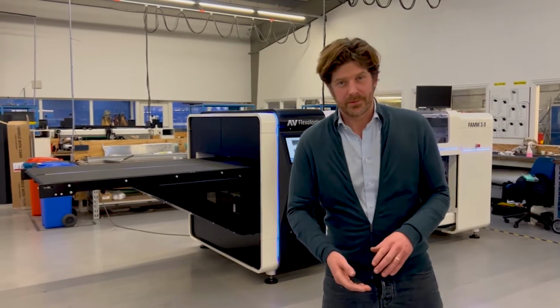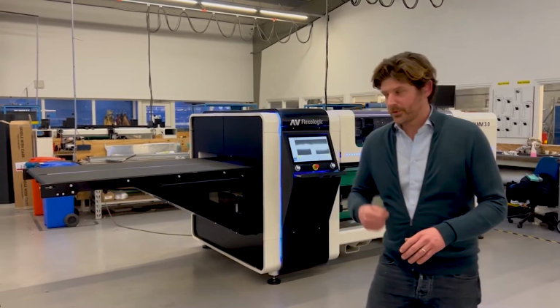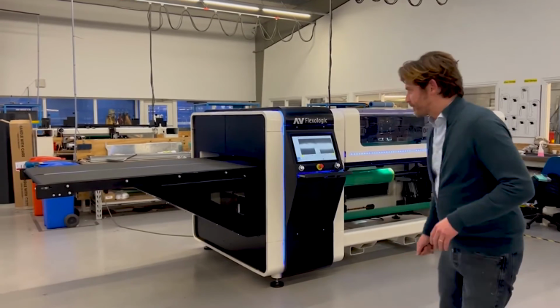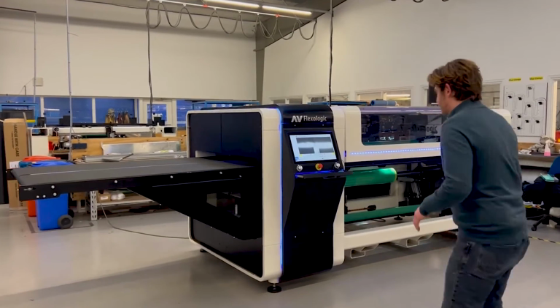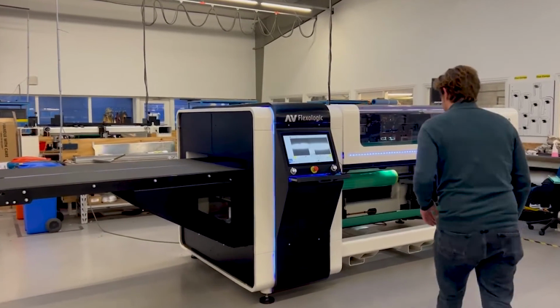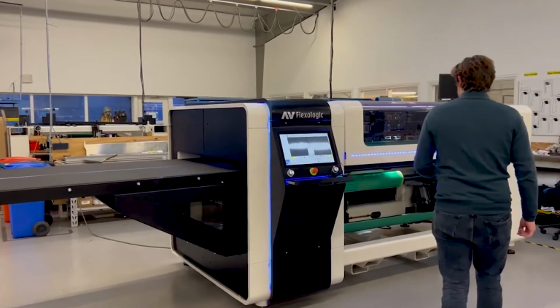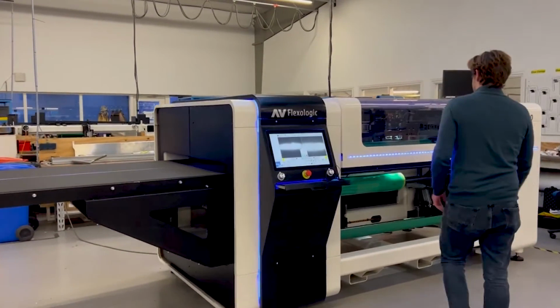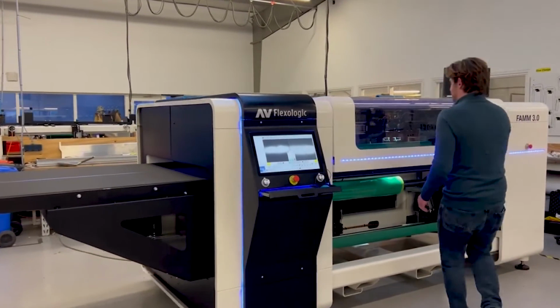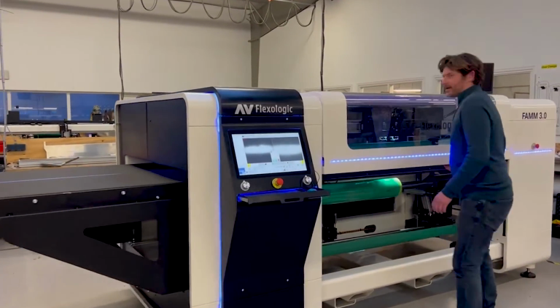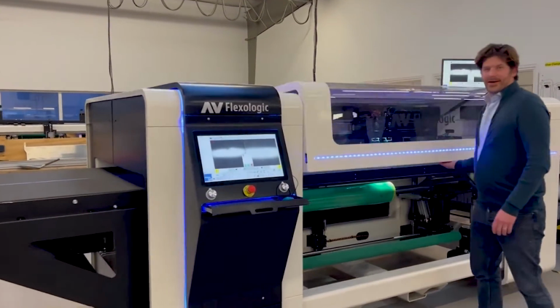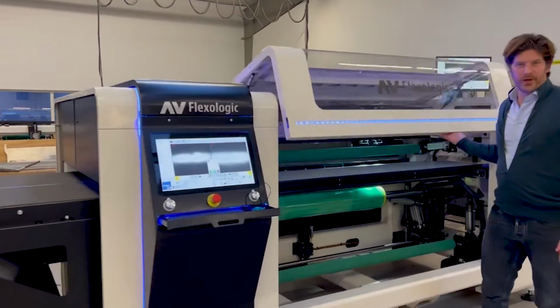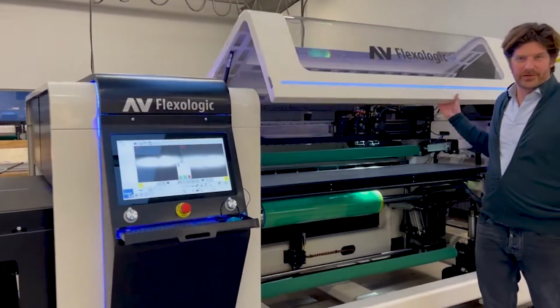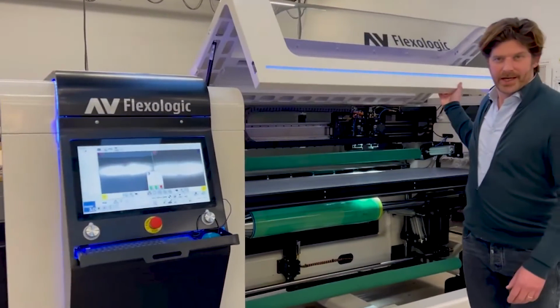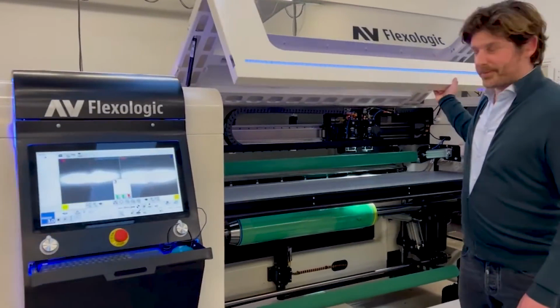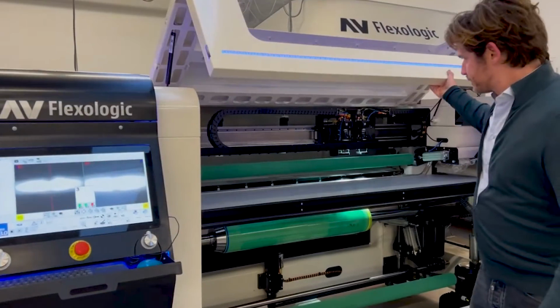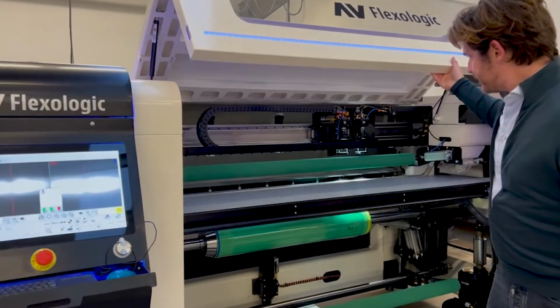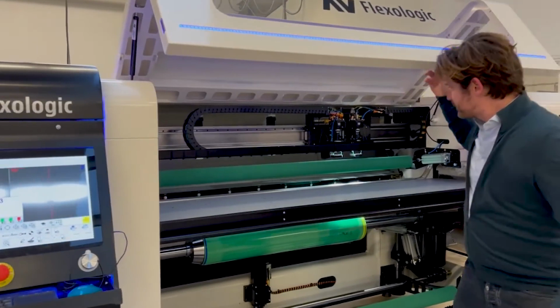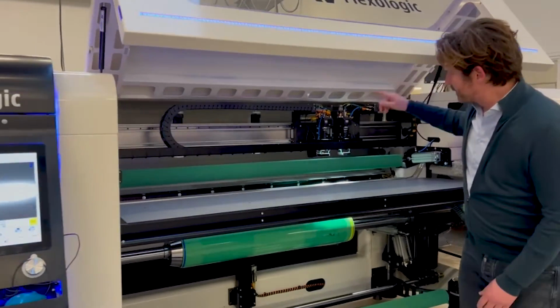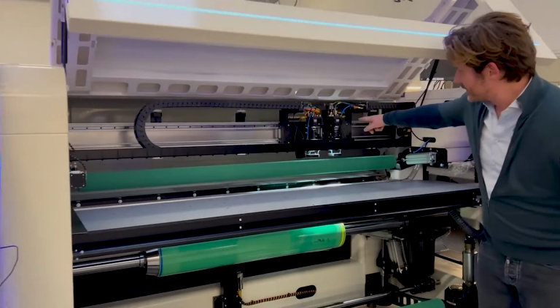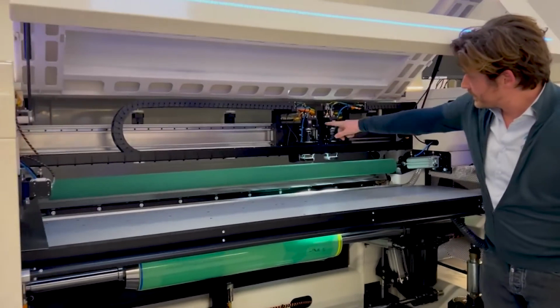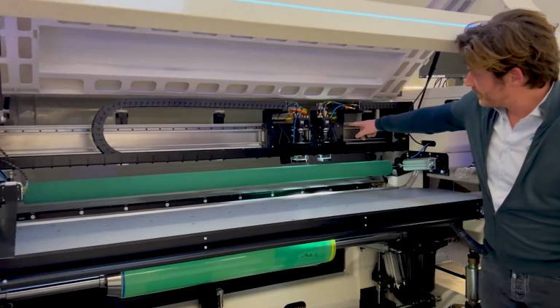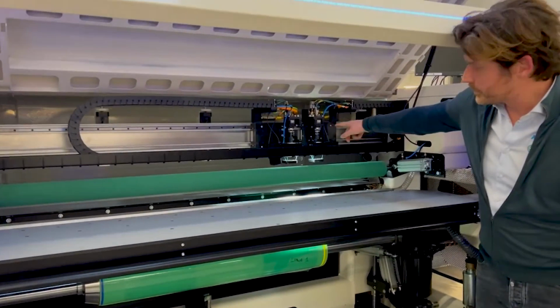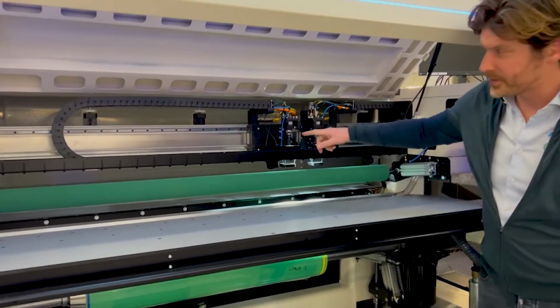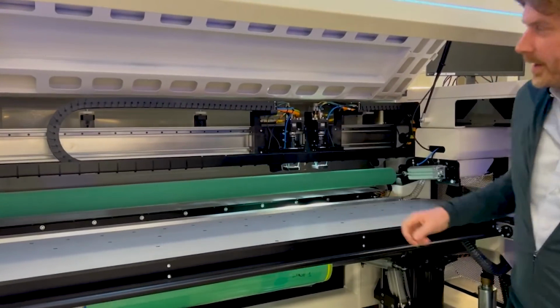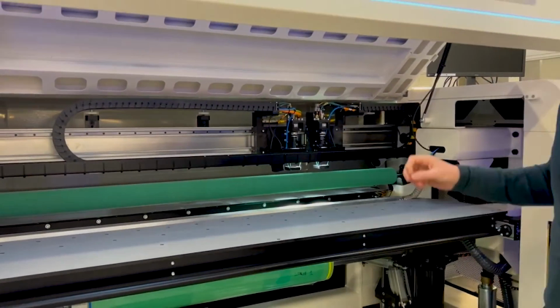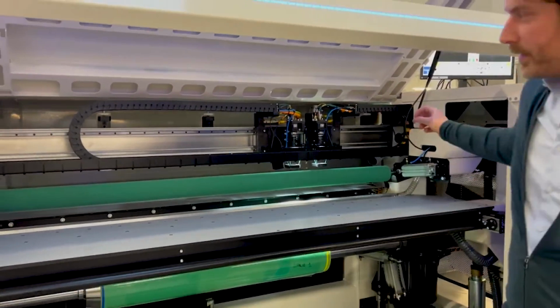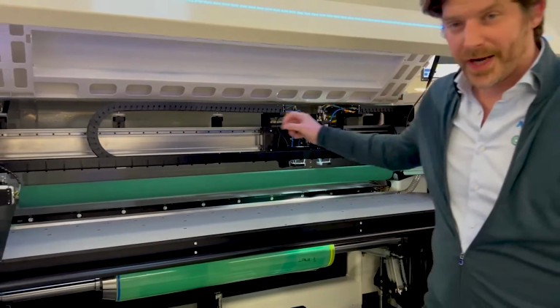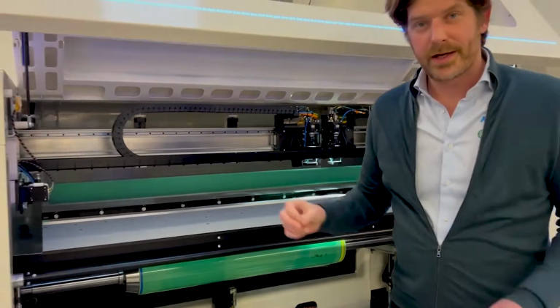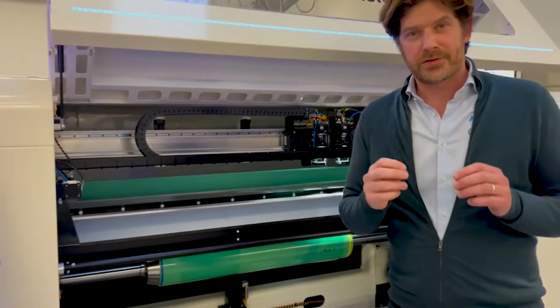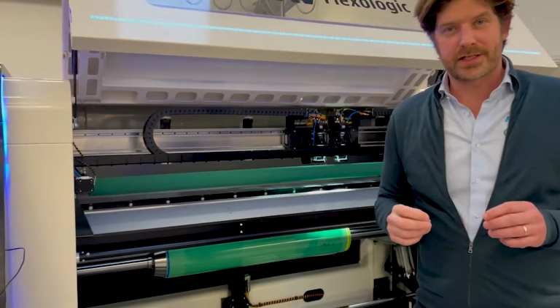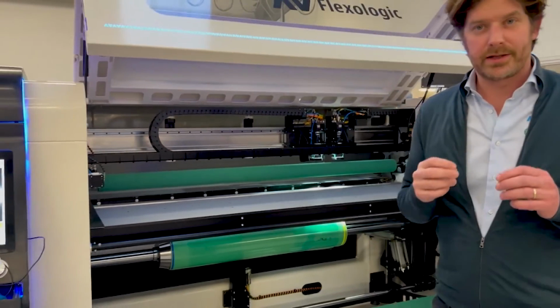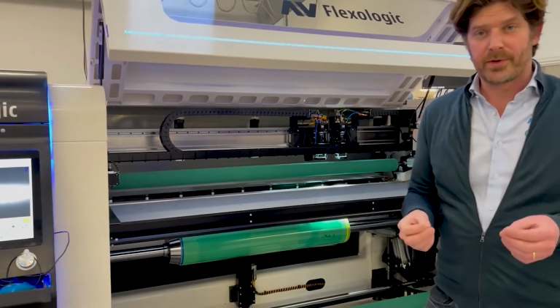So follow me, open up the cover and you can see here you have two cameras on a track and this track is actually a linear motor.